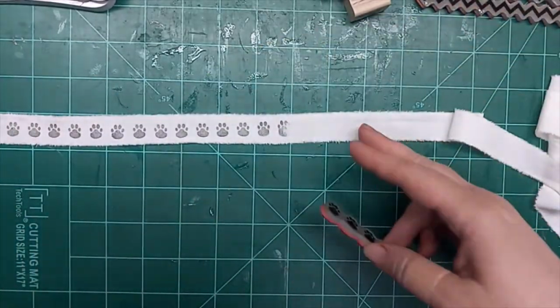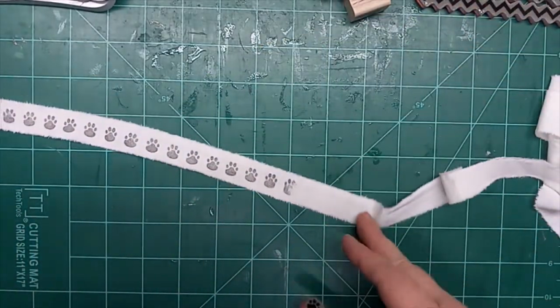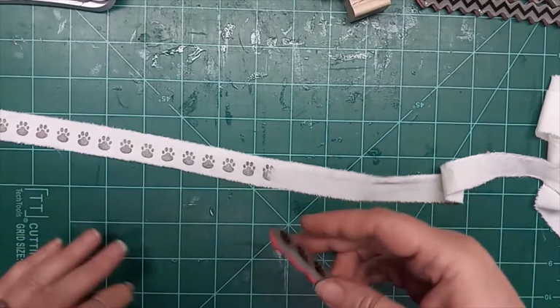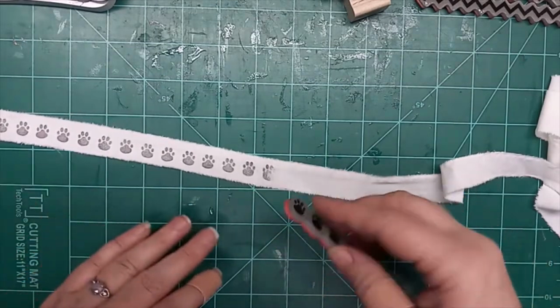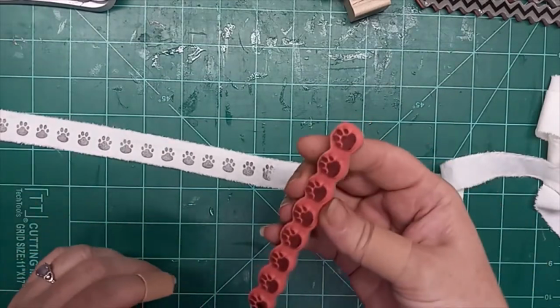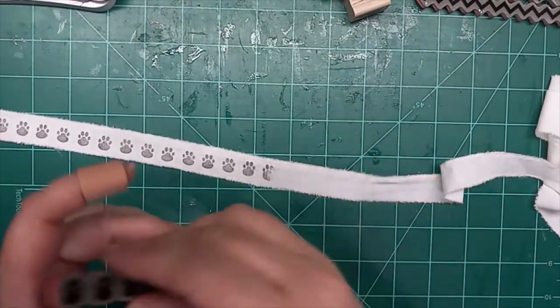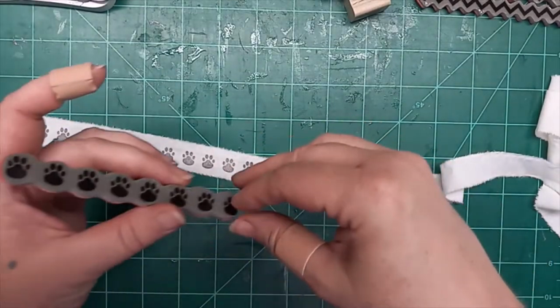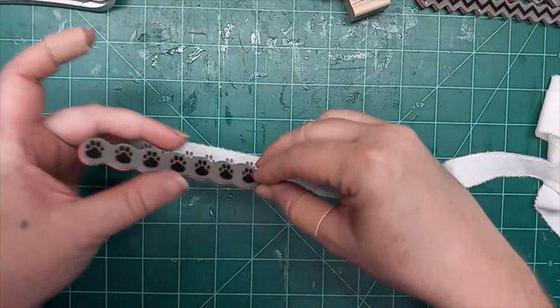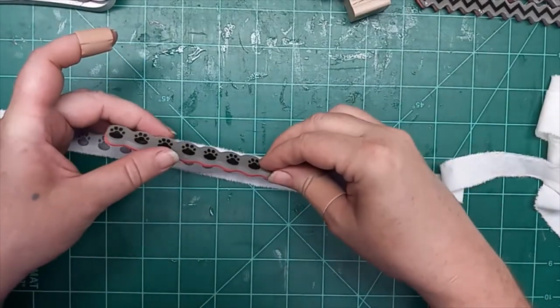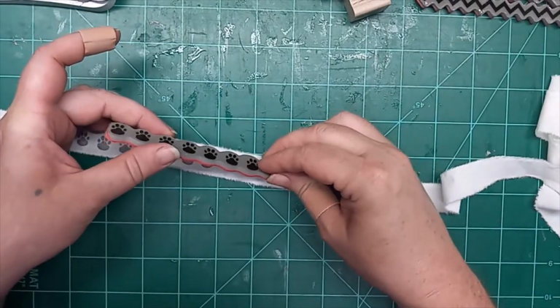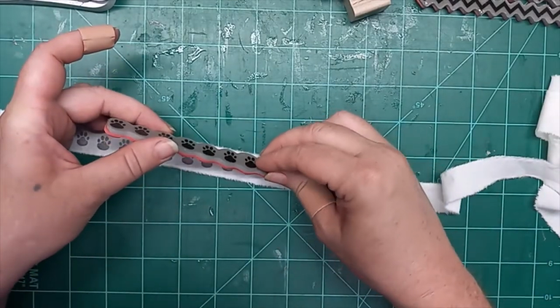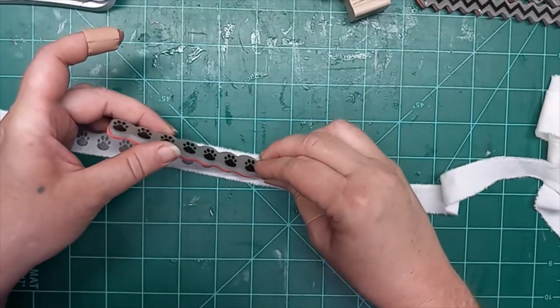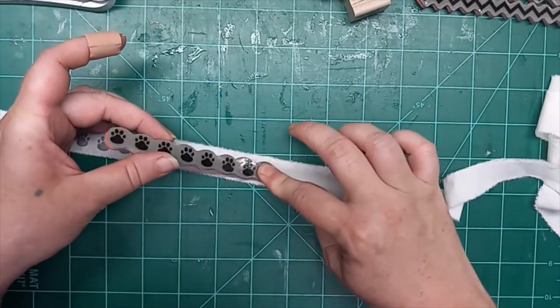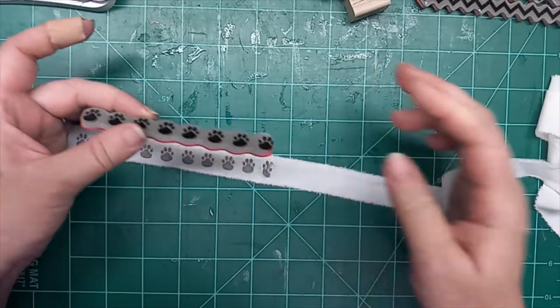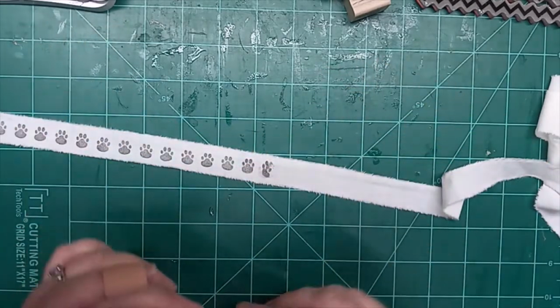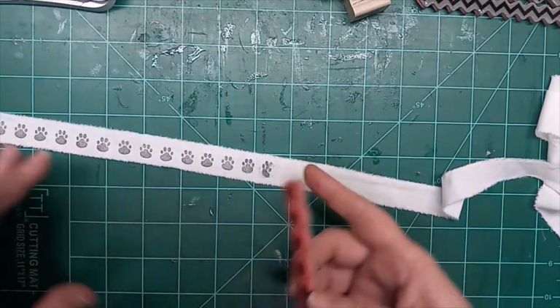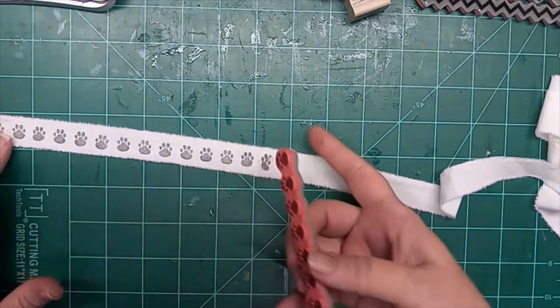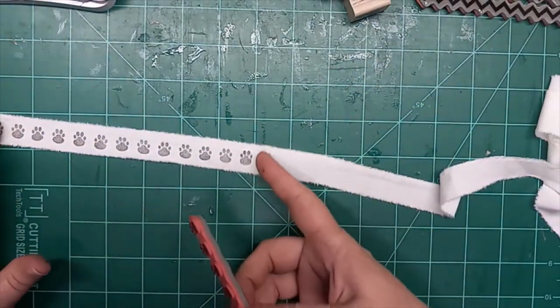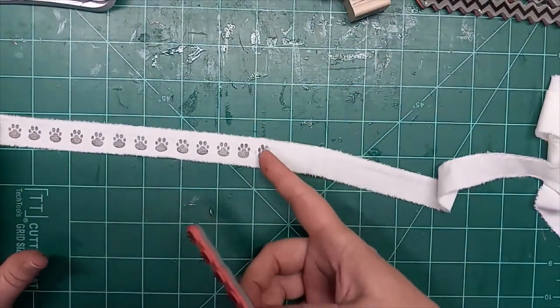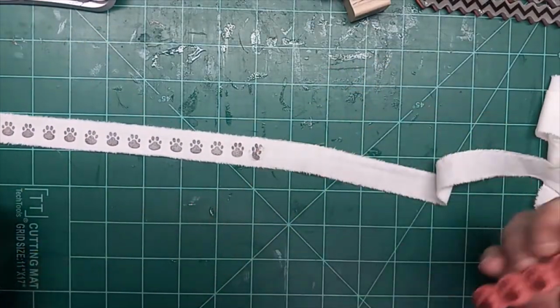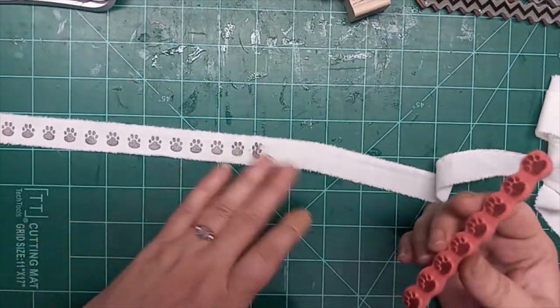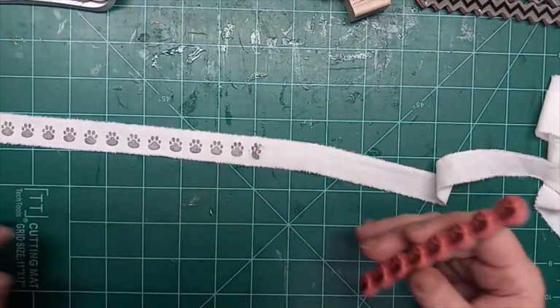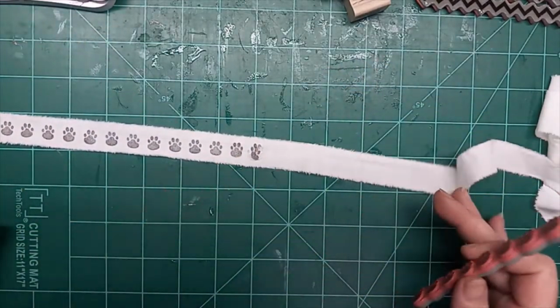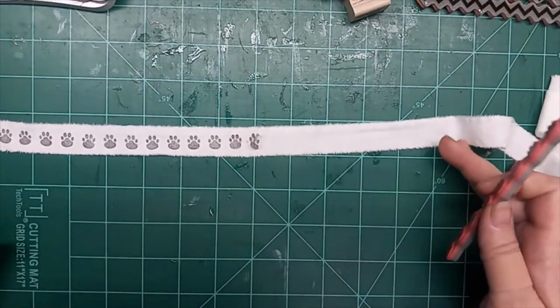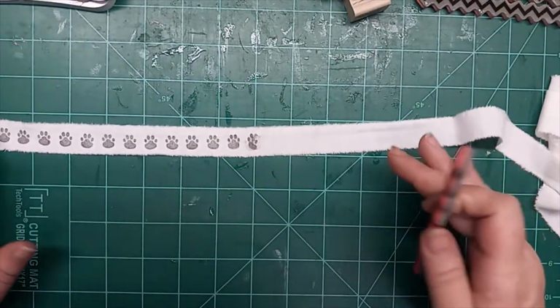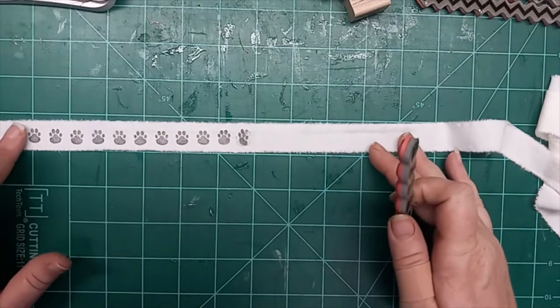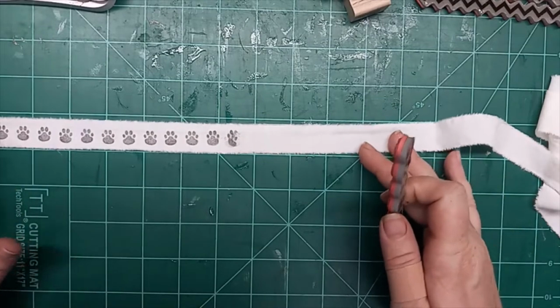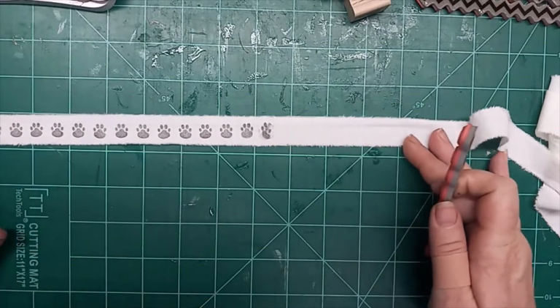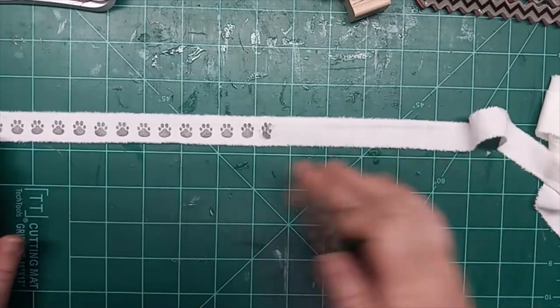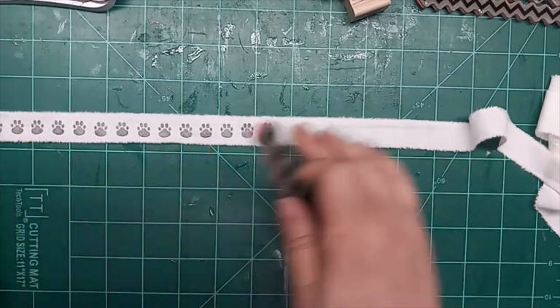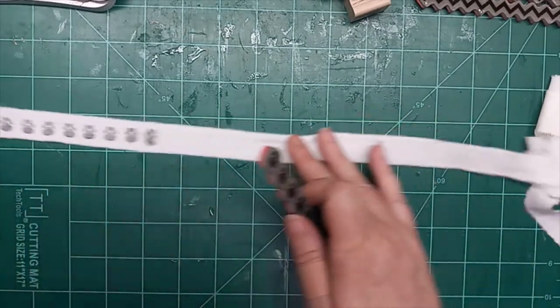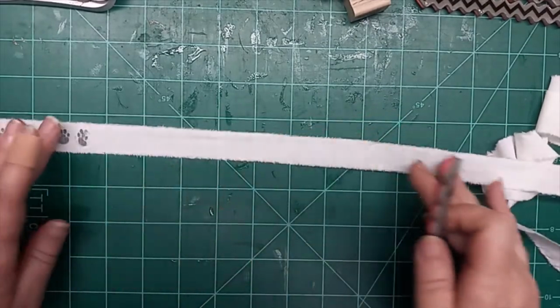See, that could be a whole page trim. I'll just end up ripping that section off because it got weird — I tried to re-stamp it and that didn't work. But still, as a page trim, that would look really cute.